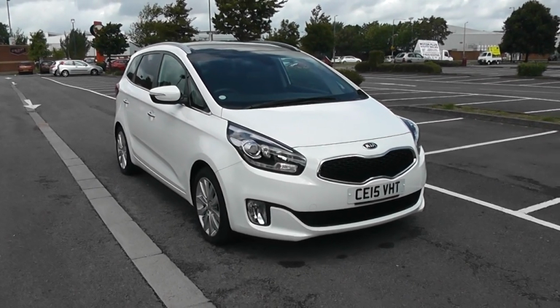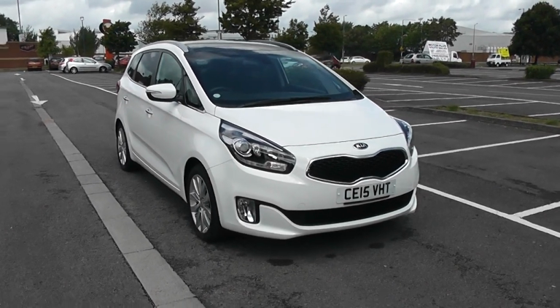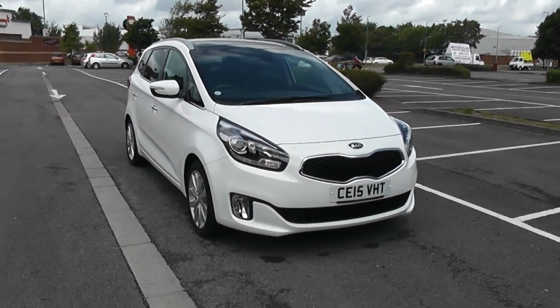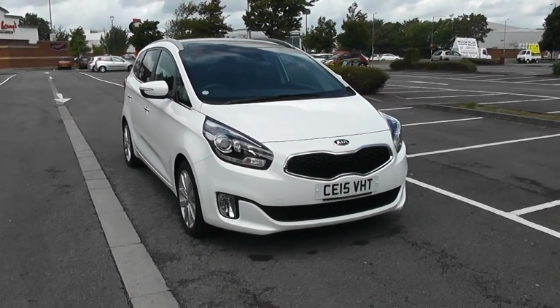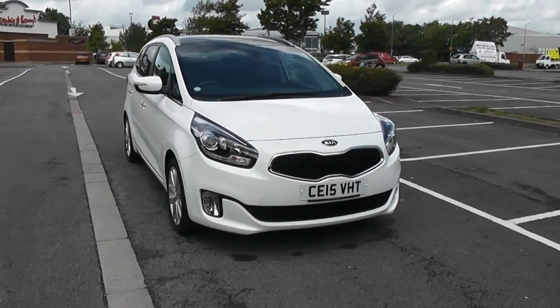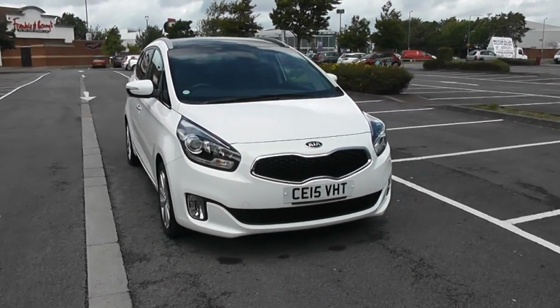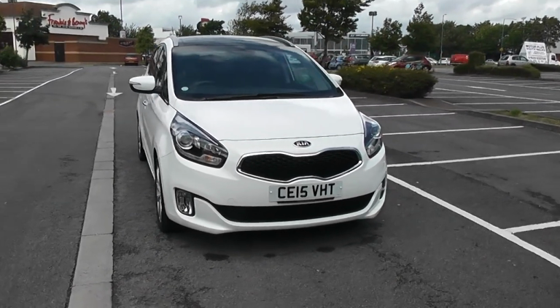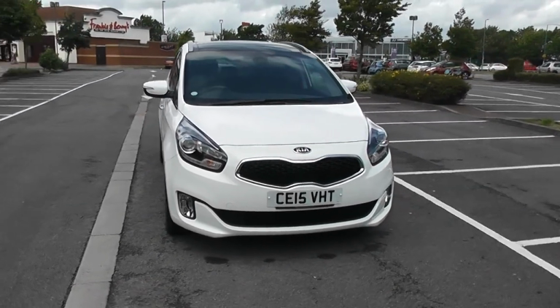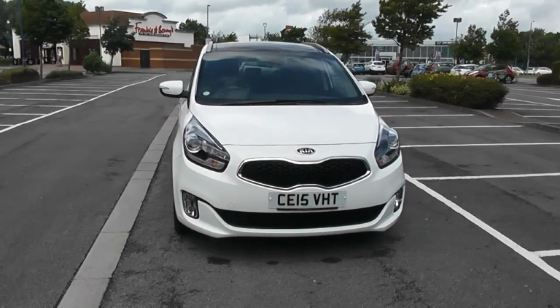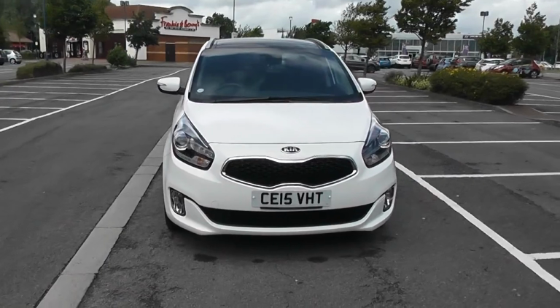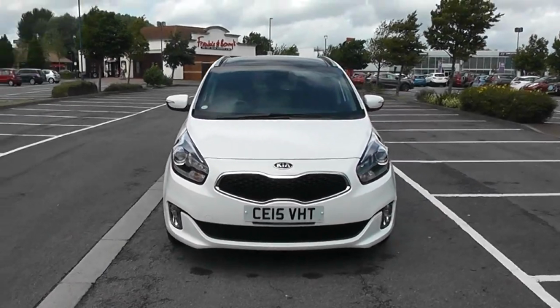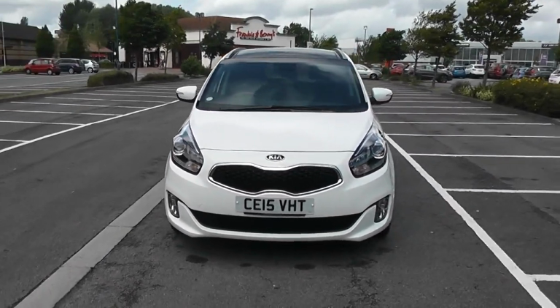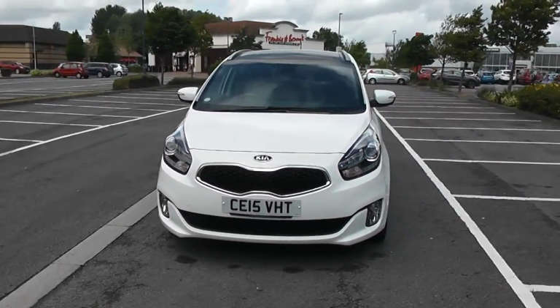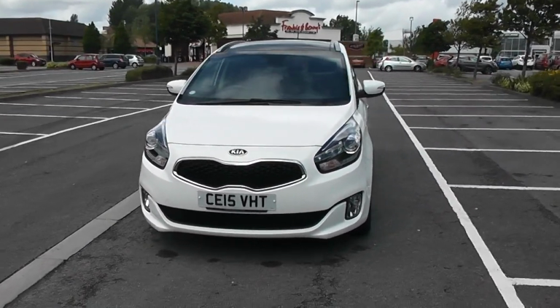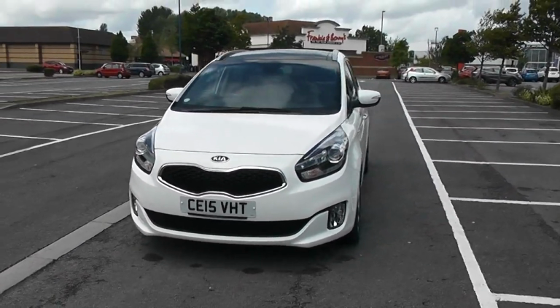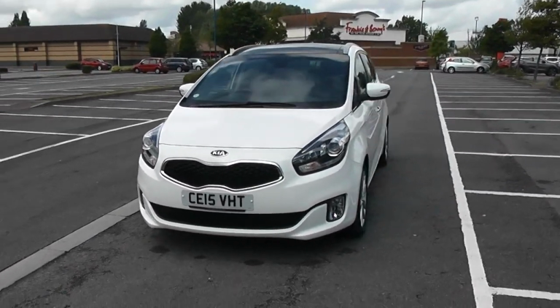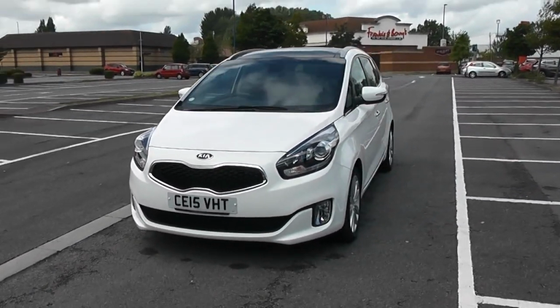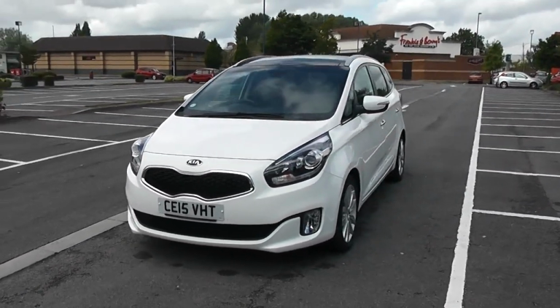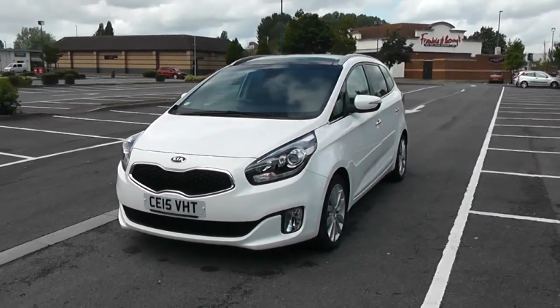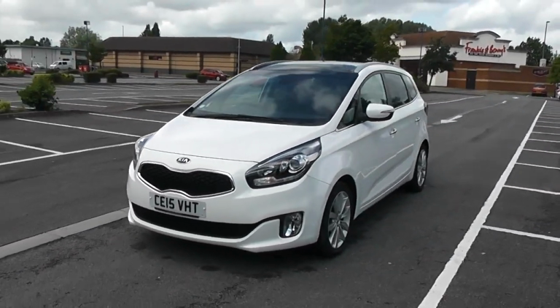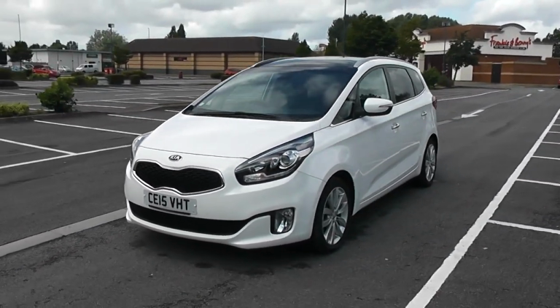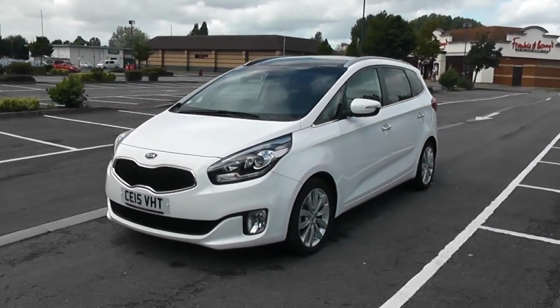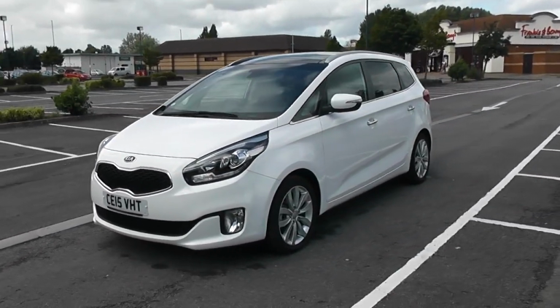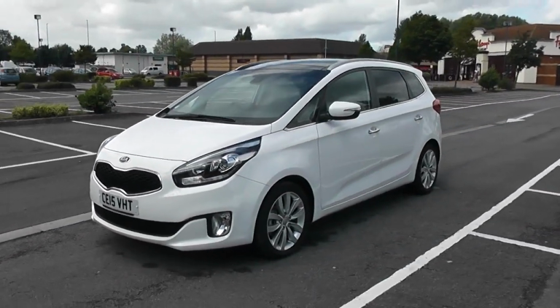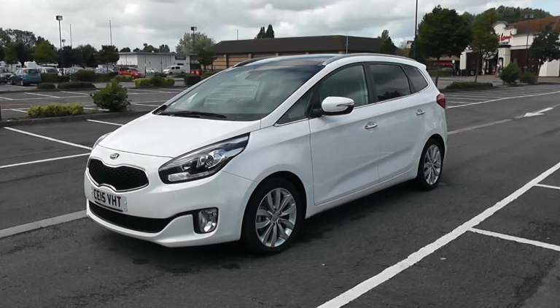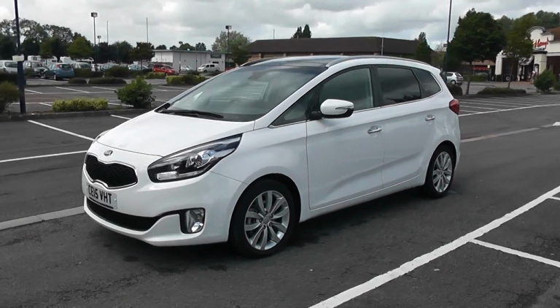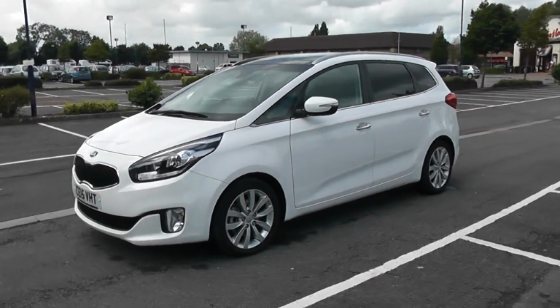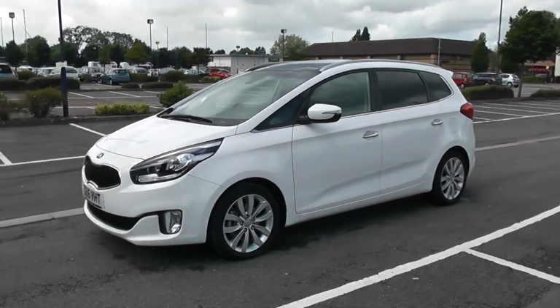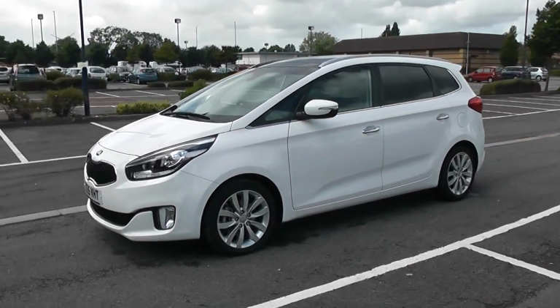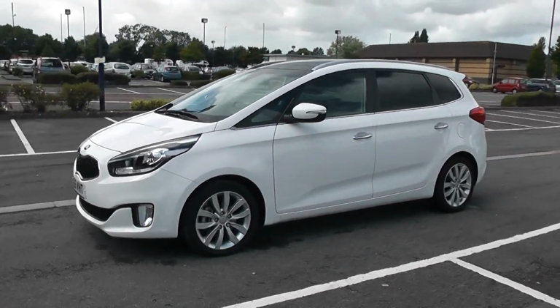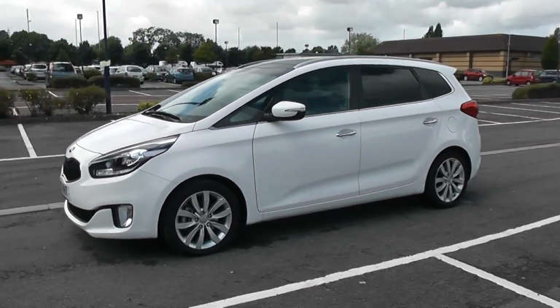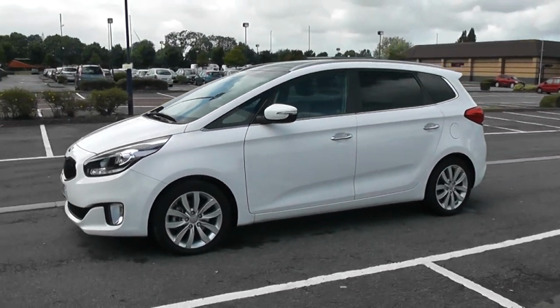I'm going to start with a 360 on the outside of the vehicle. Some nice headlights there with fog lamps down at the bottom. You've got body coloured door mirrors and chrome door handles with side indicators in the mirrors, and privacy glass for the rear of the vehicle.